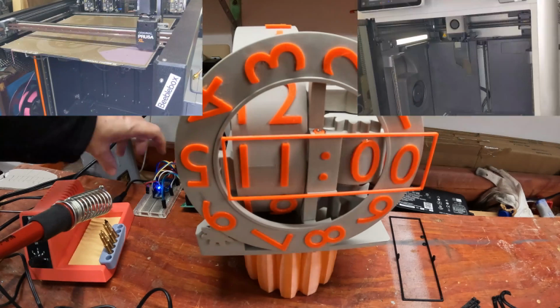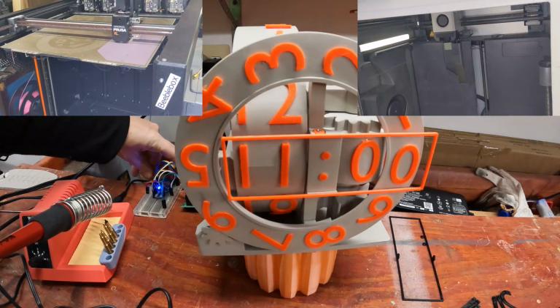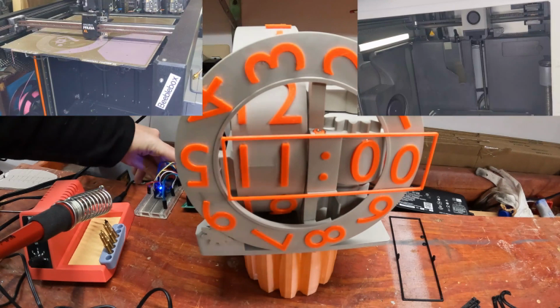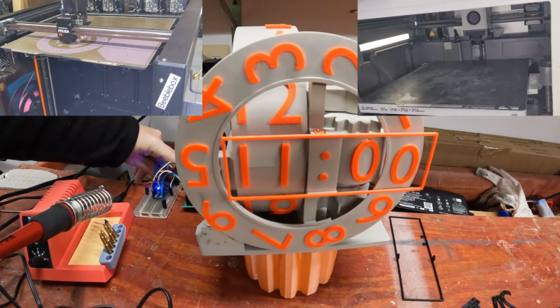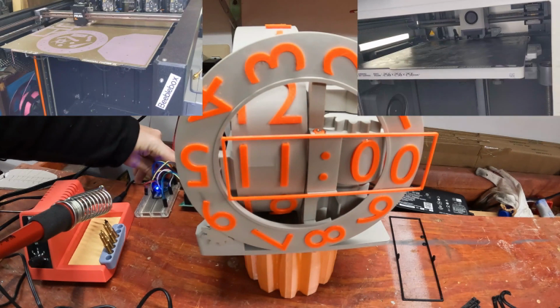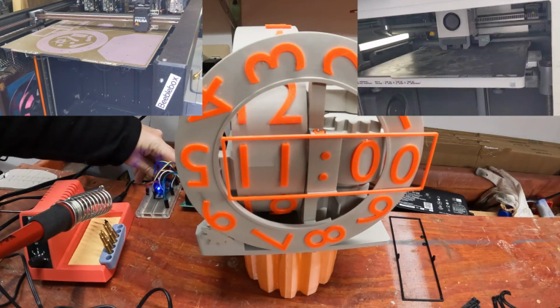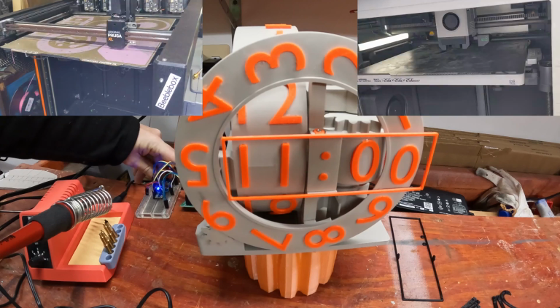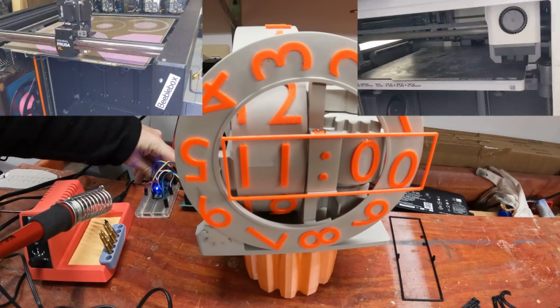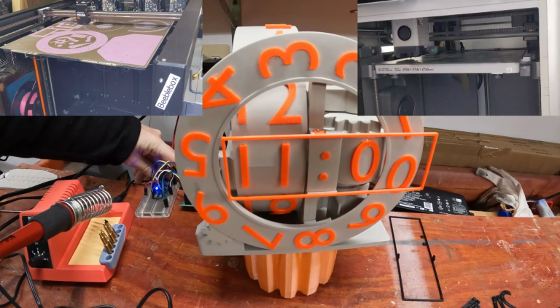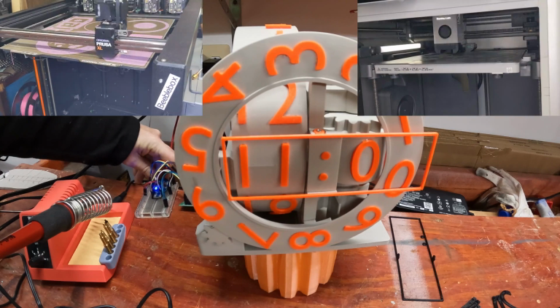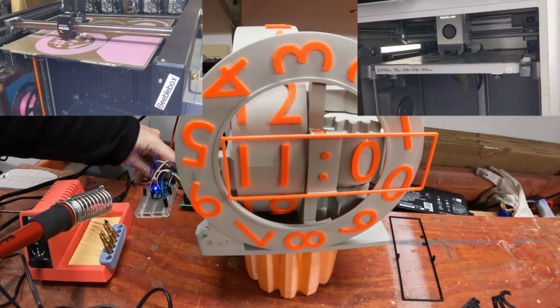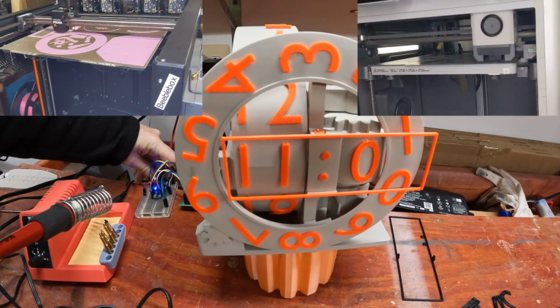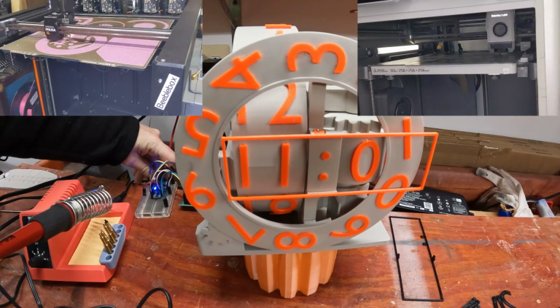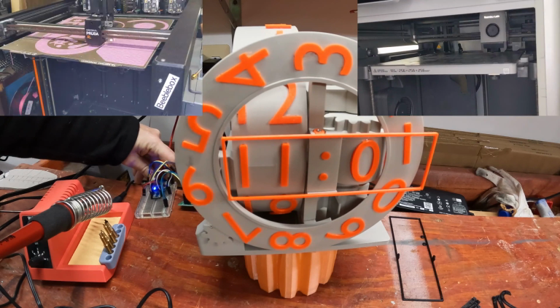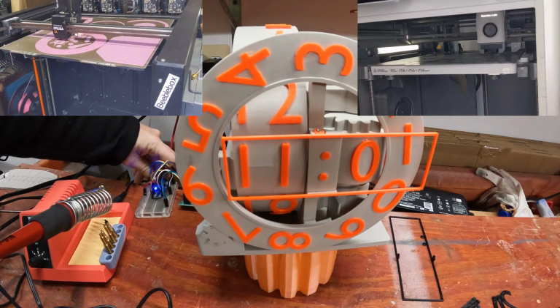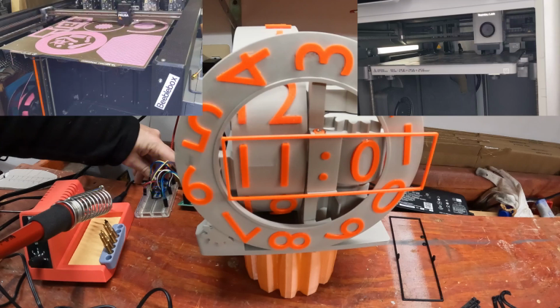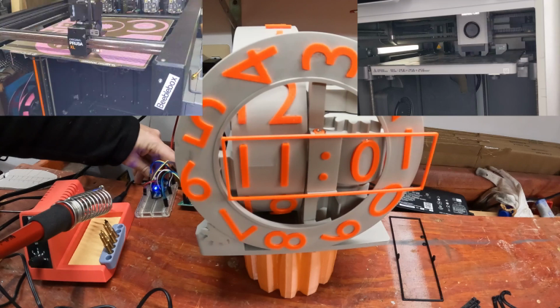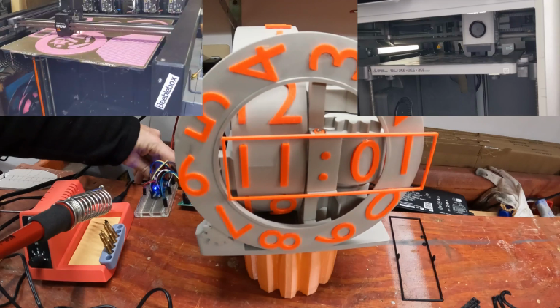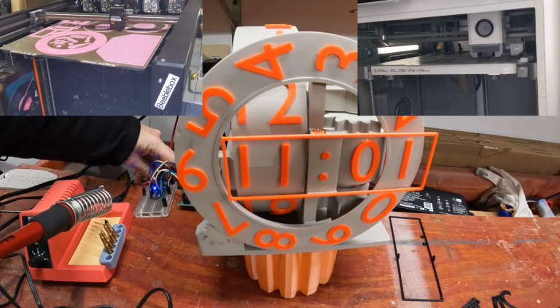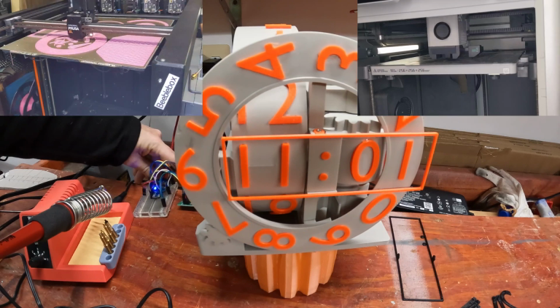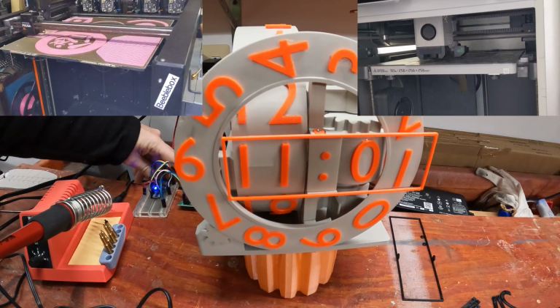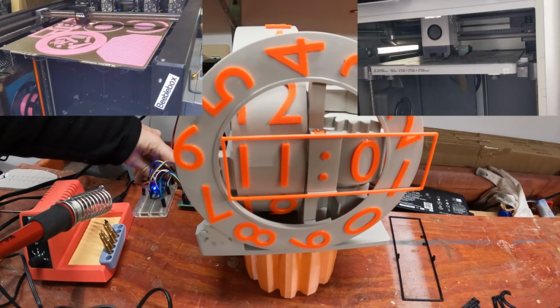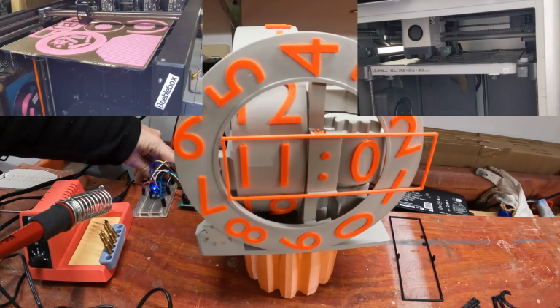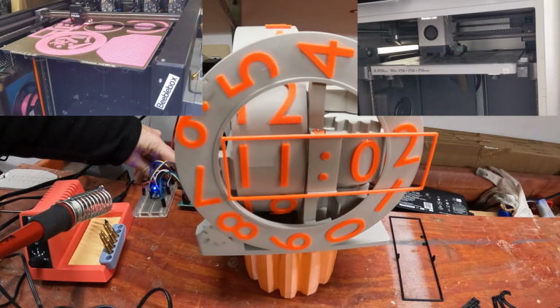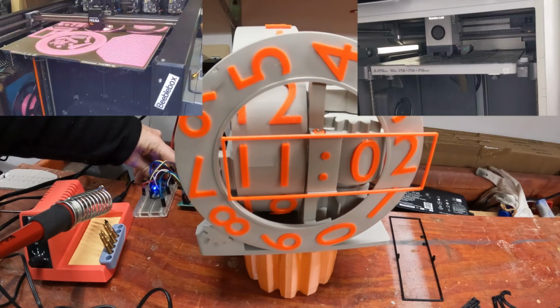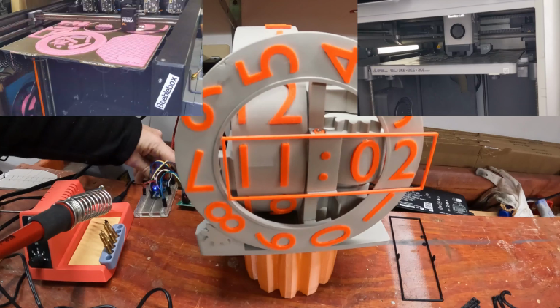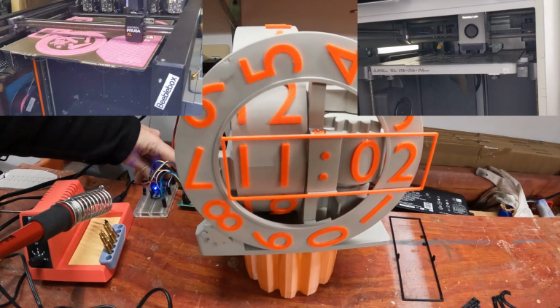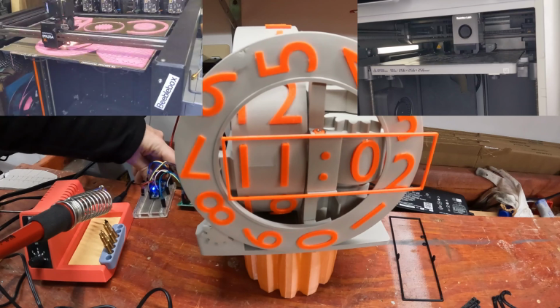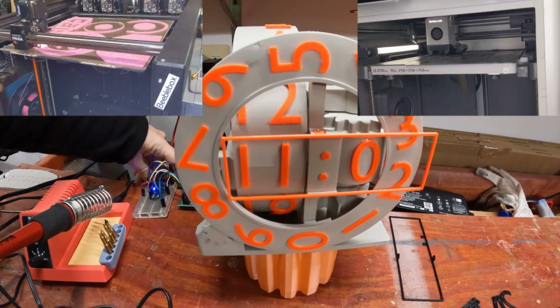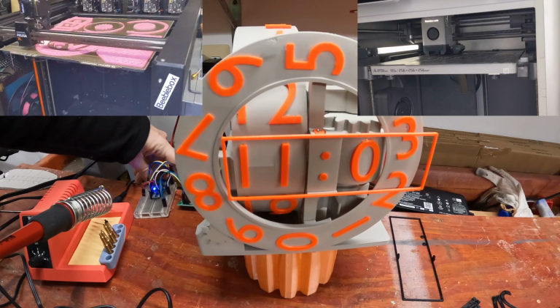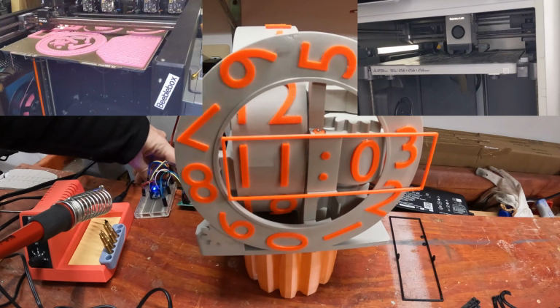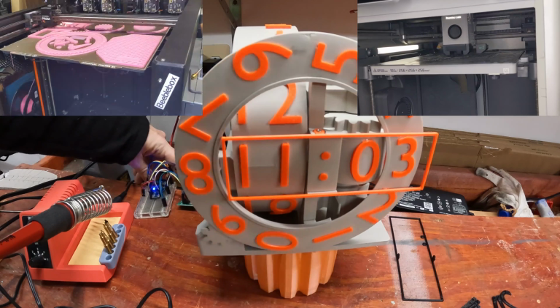The first step is of course to print out all the parts. I found that the tolerances in this build are a bit loose, but not so much as to be problematic. However, there's no bearings in this clock — all the rotations and movements are plastic on plastic — so I chose to print most of these parts in PLA.